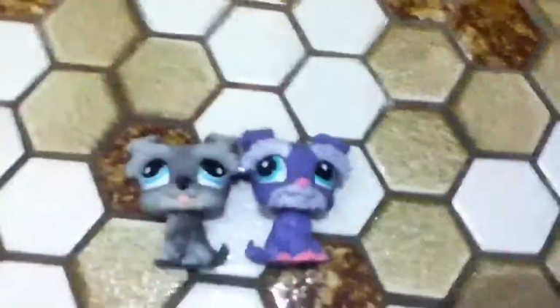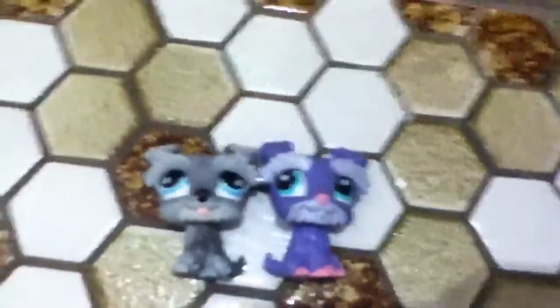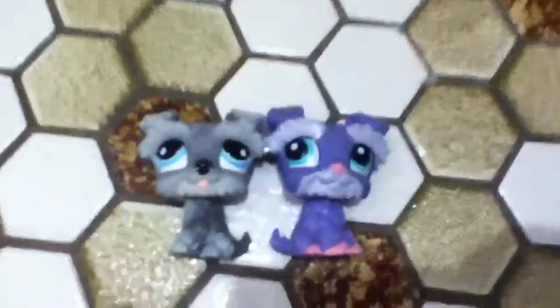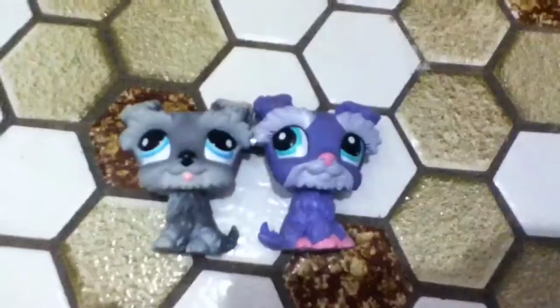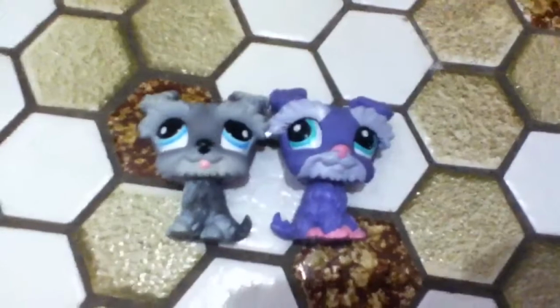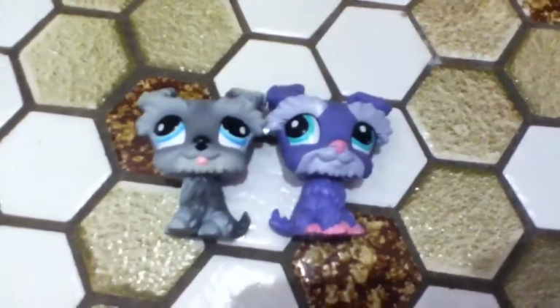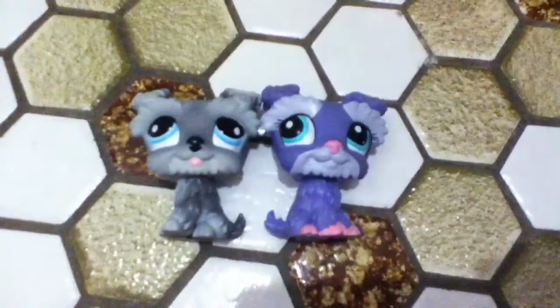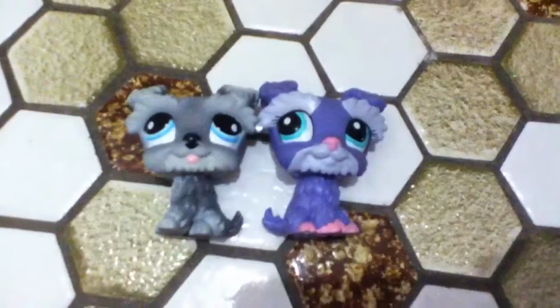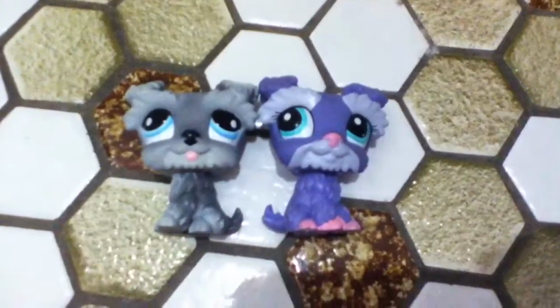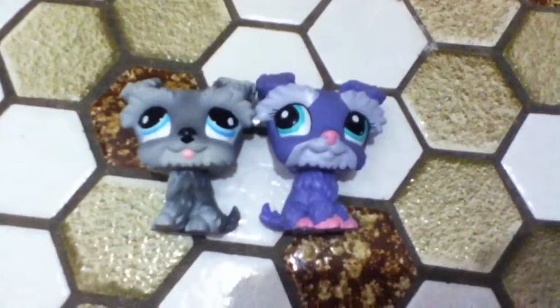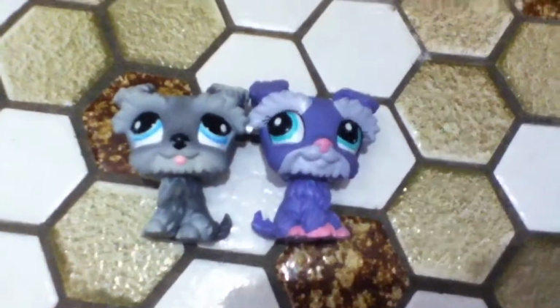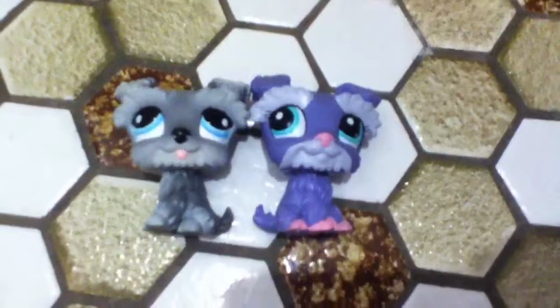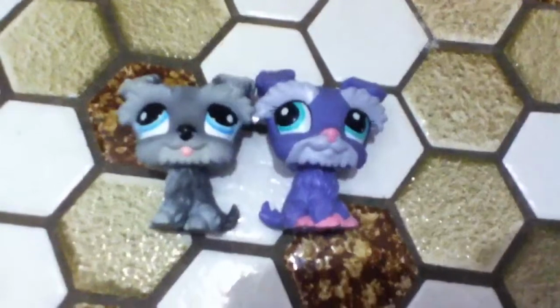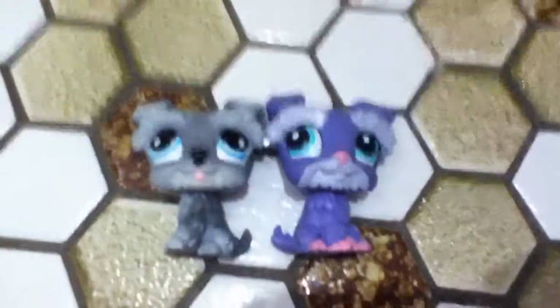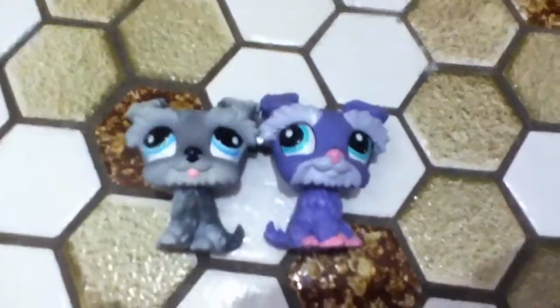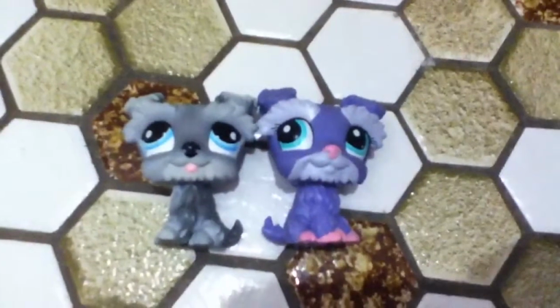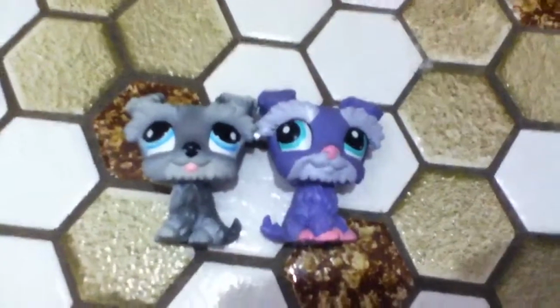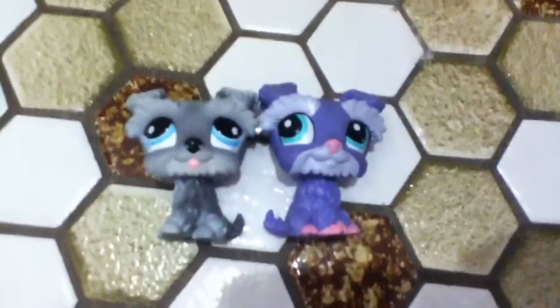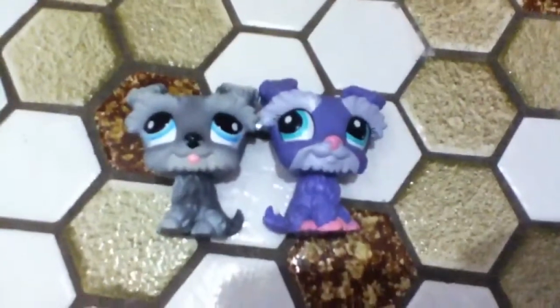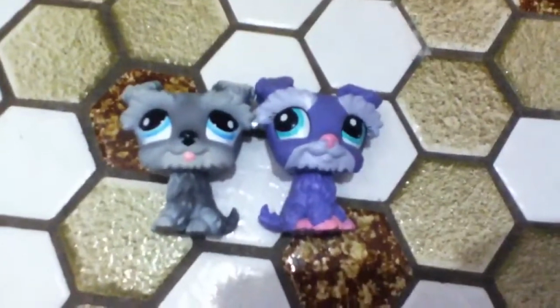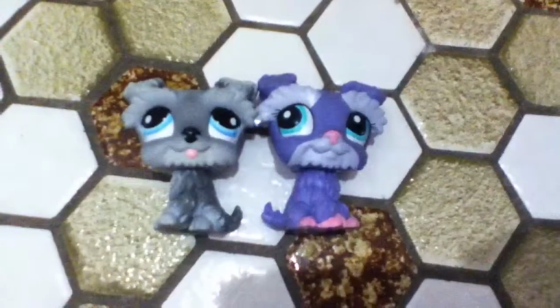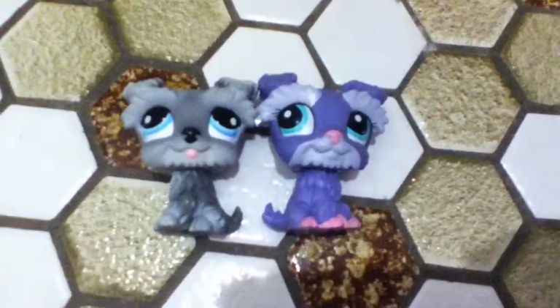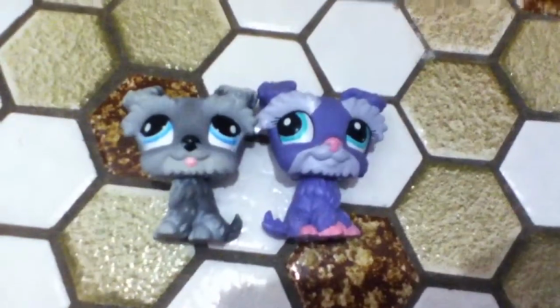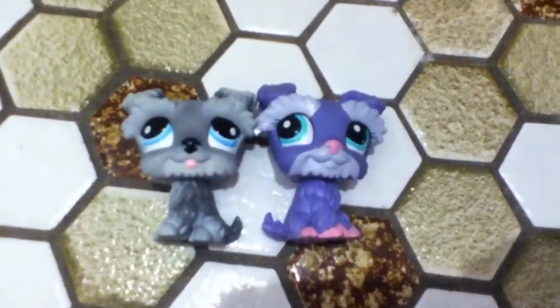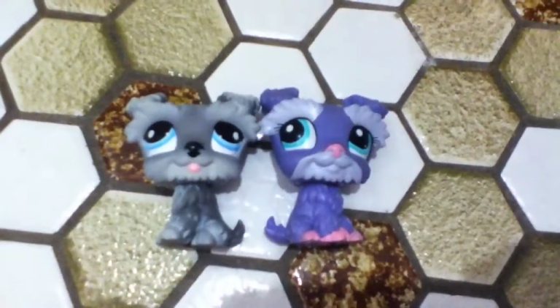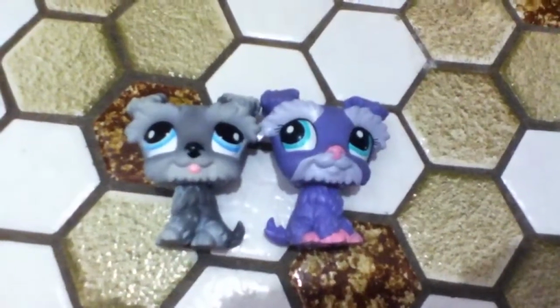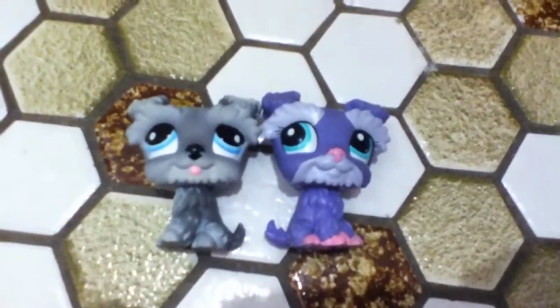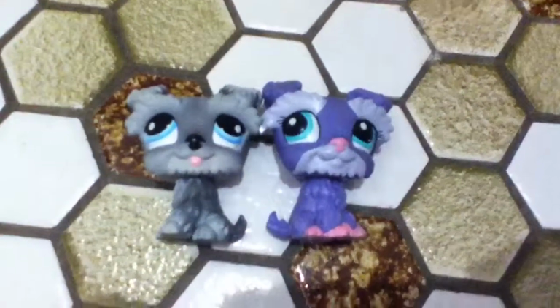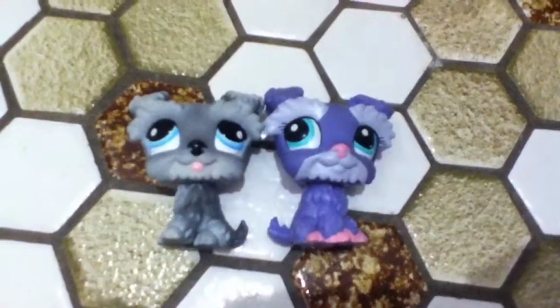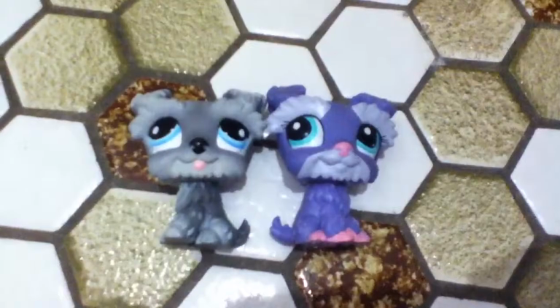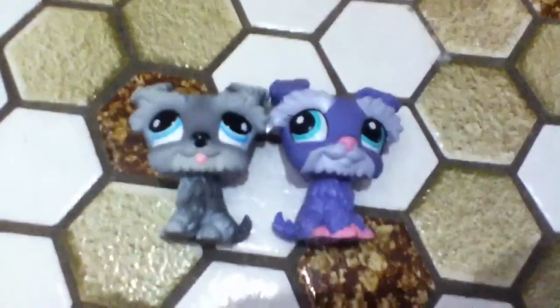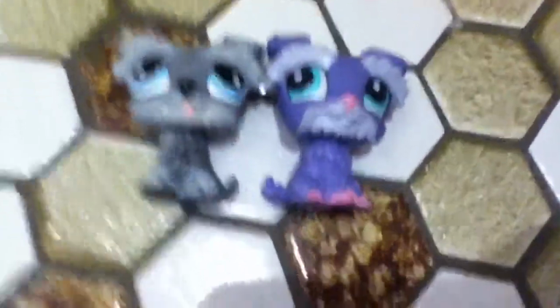So even though I haven't got that many Schnauzers, they're so cute. Thanks for watching my collection of Schnauzer dogs. Bye.